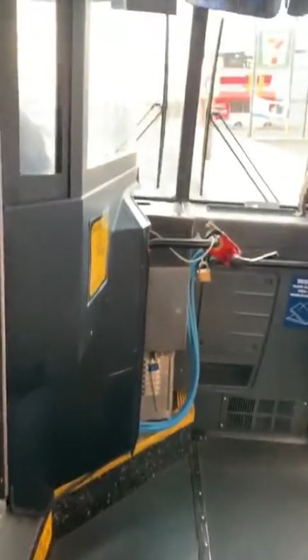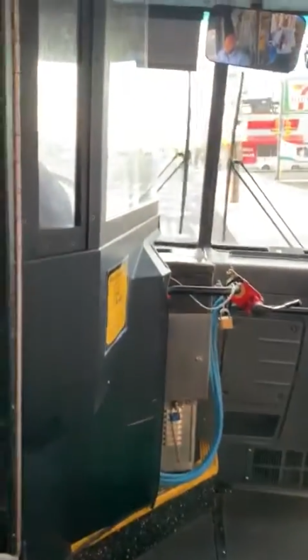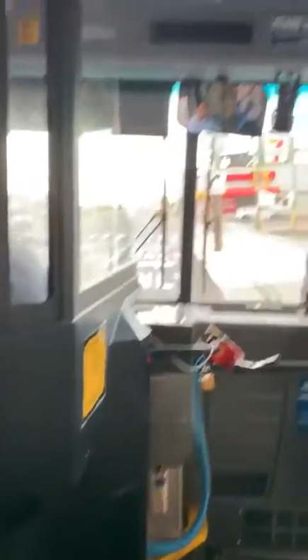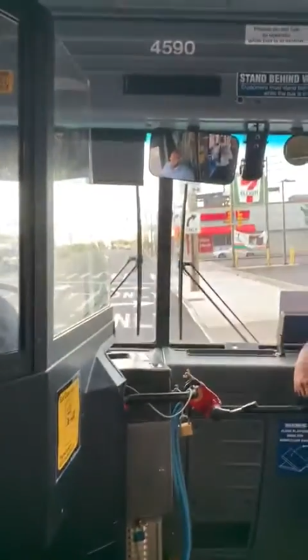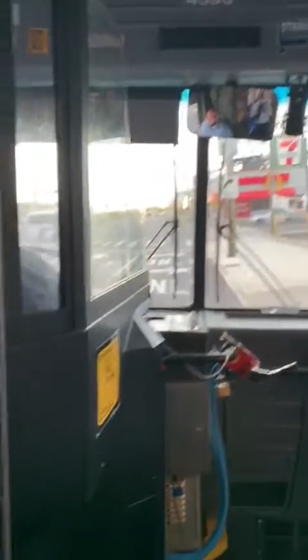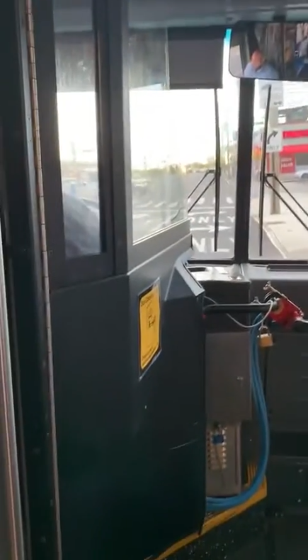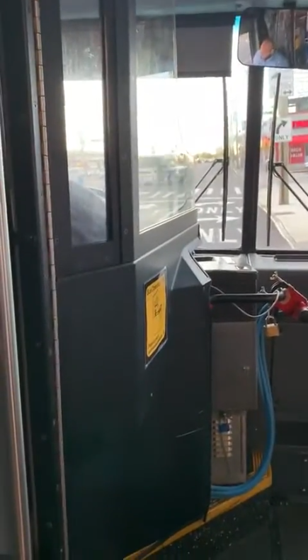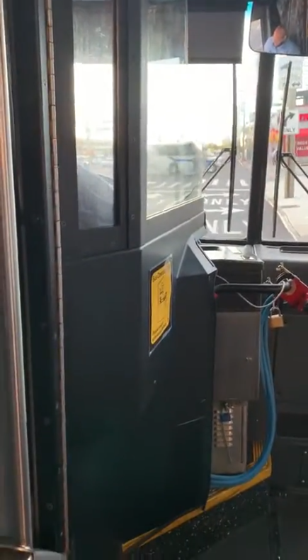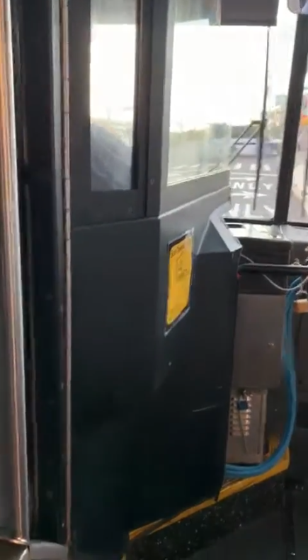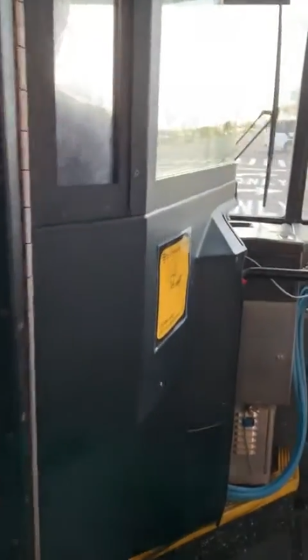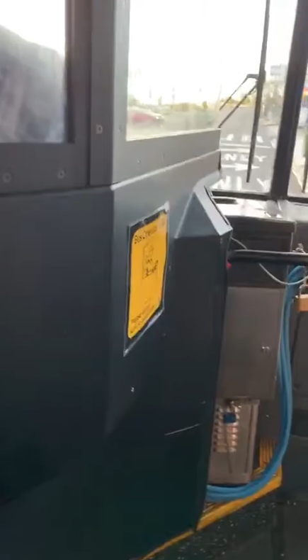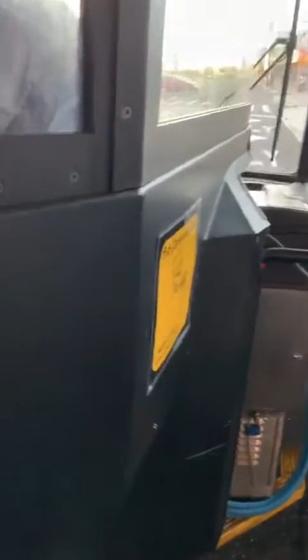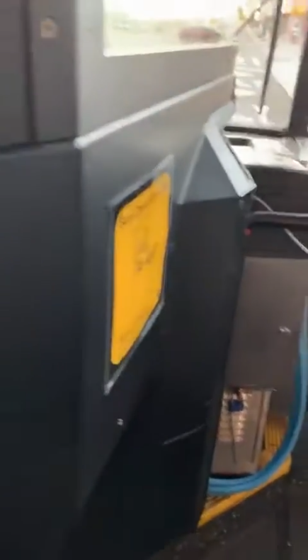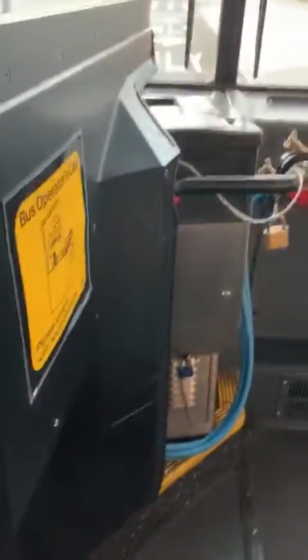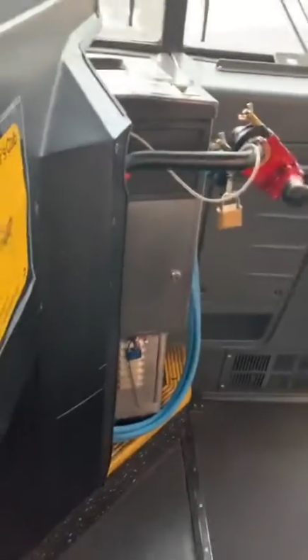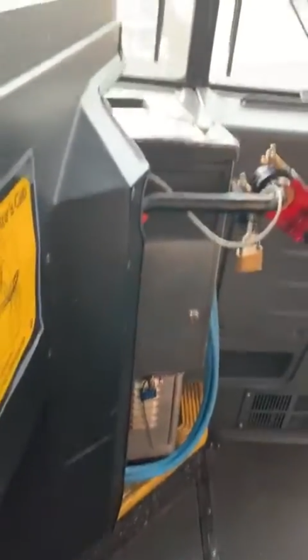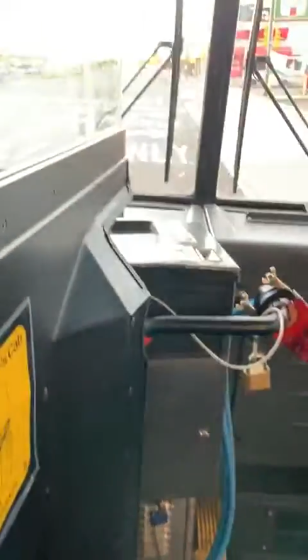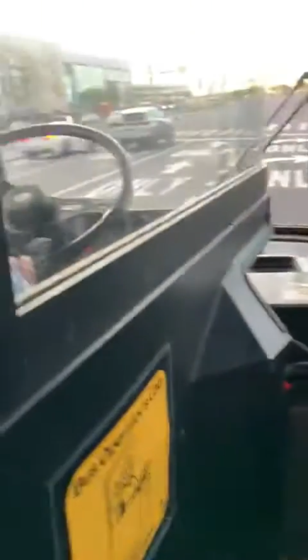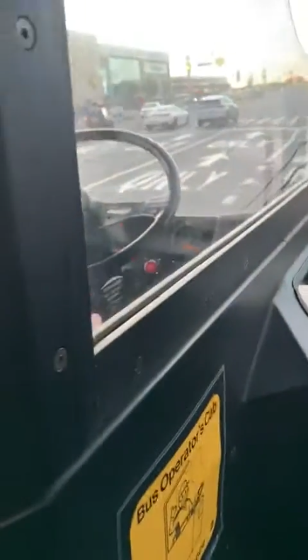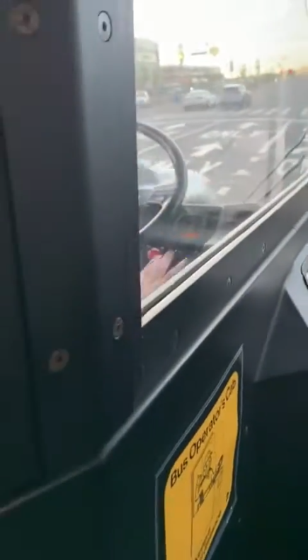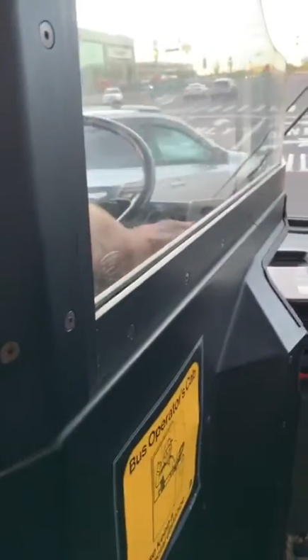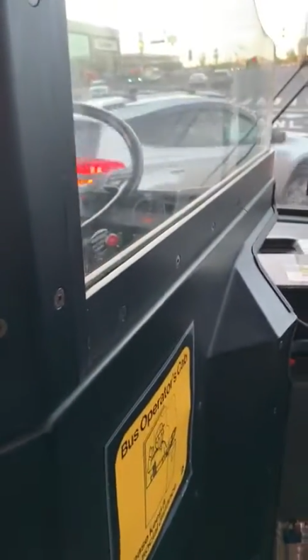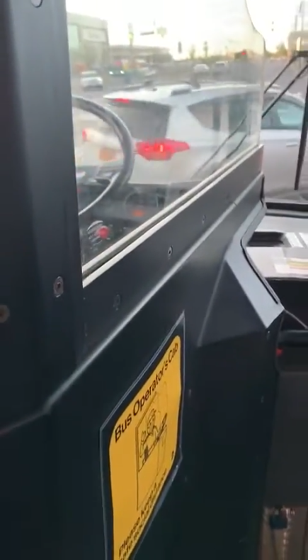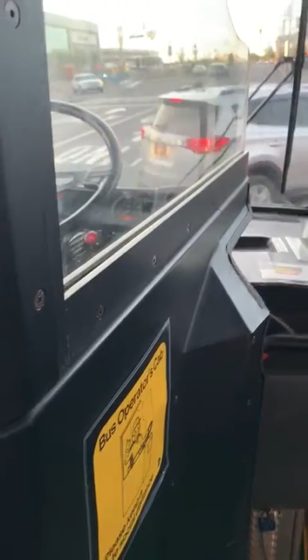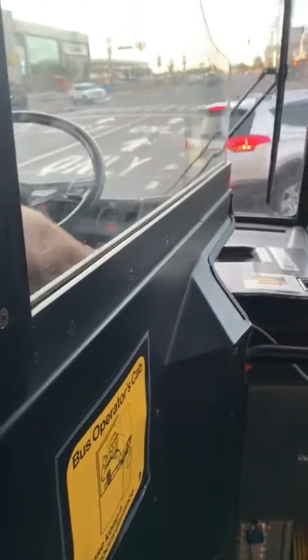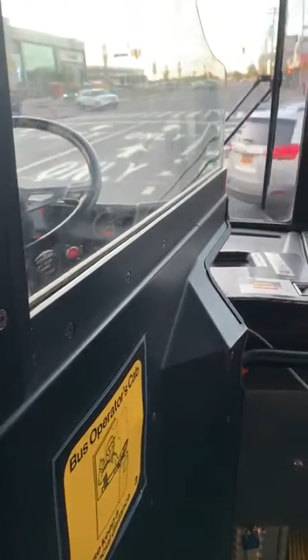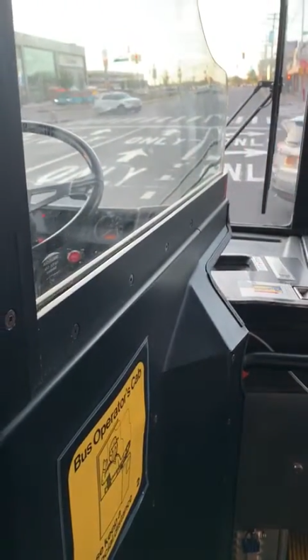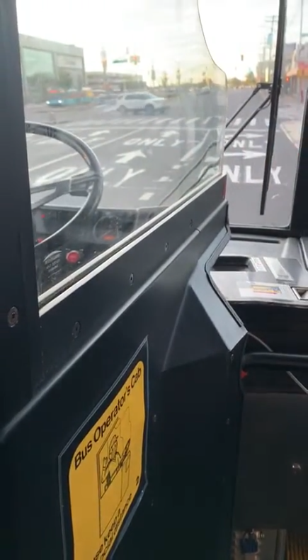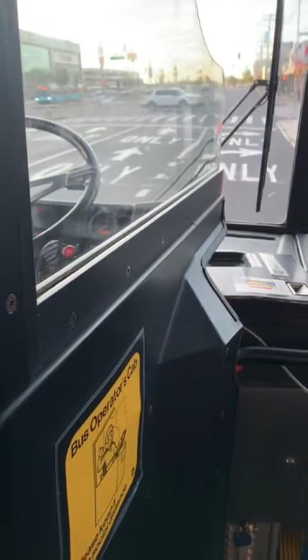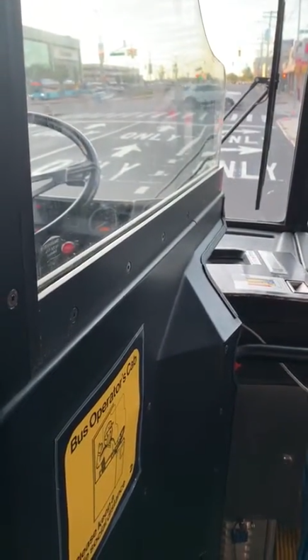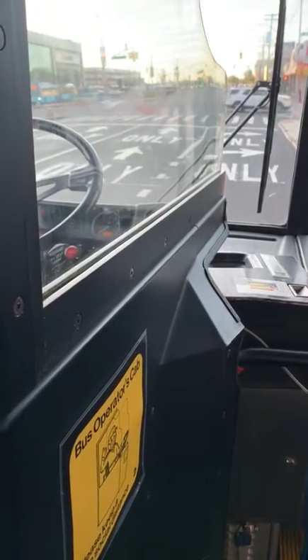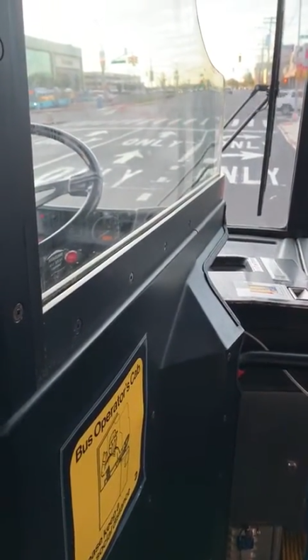Now we're going to test the emergency brake. What we're going to do is leave the emergency brake on — the parking brake is going to be on. We're going to put the bus in drive, apply the accelerator slightly, and the bus should not move.